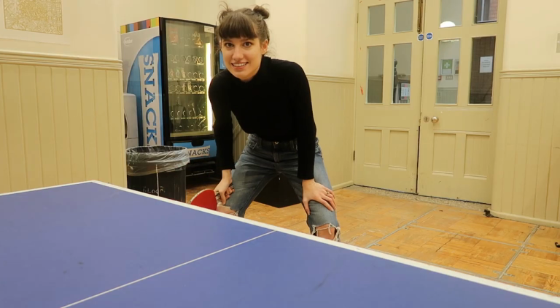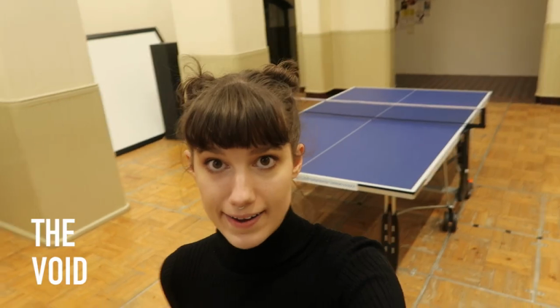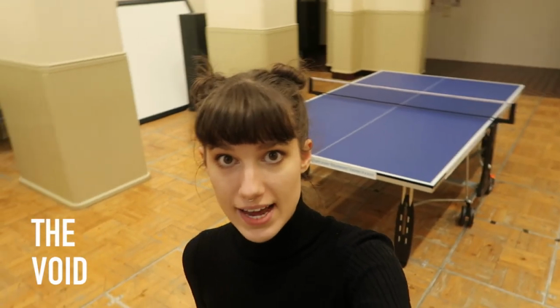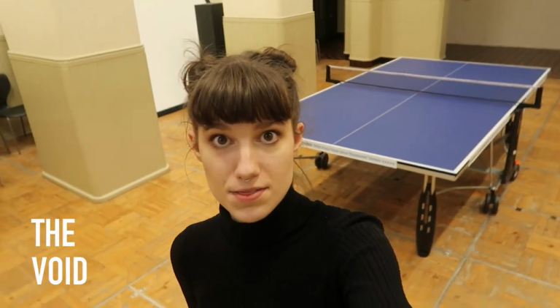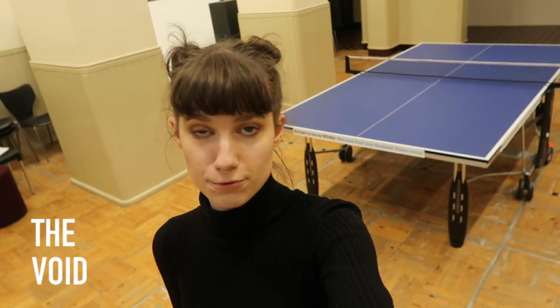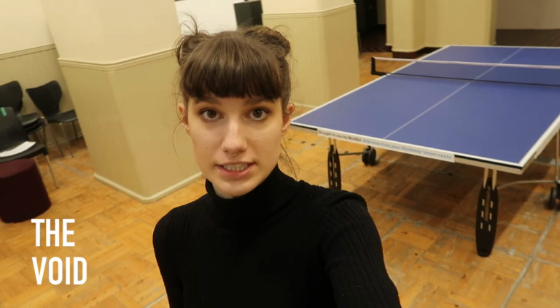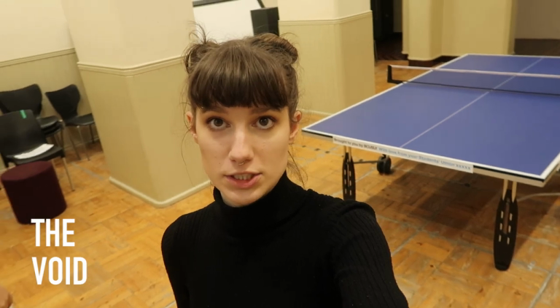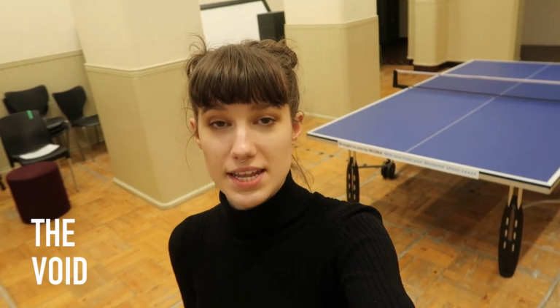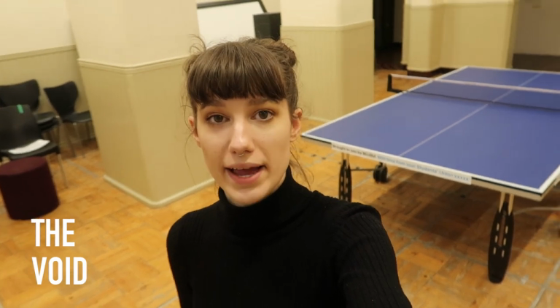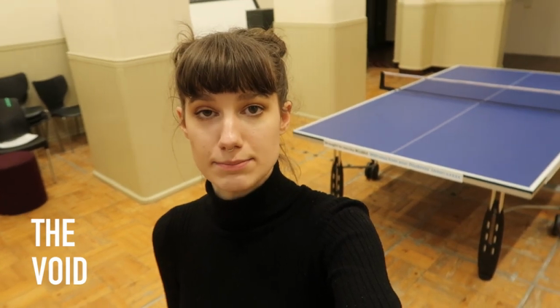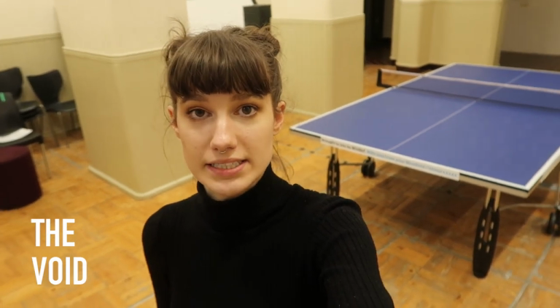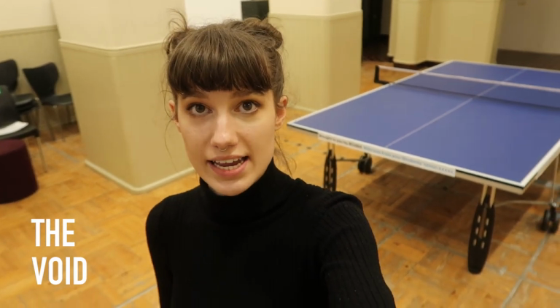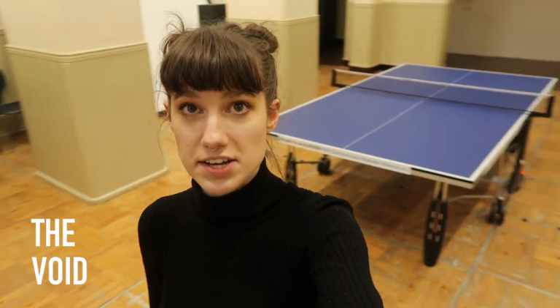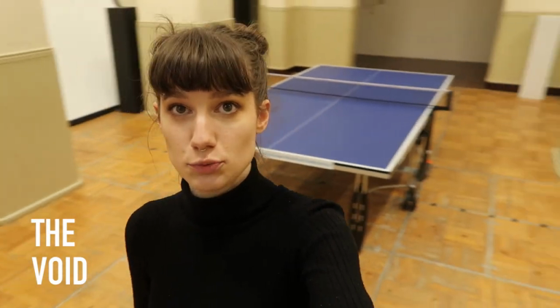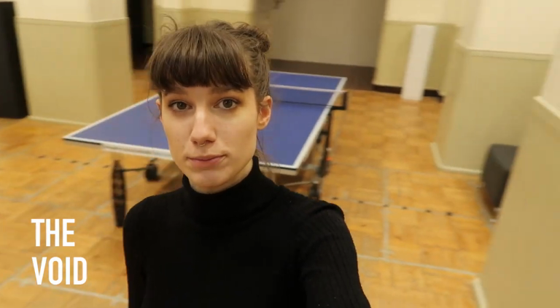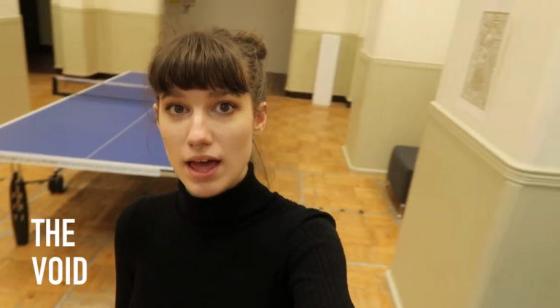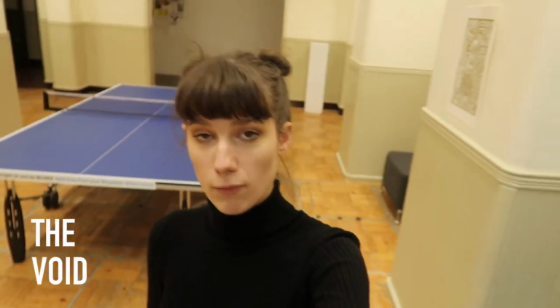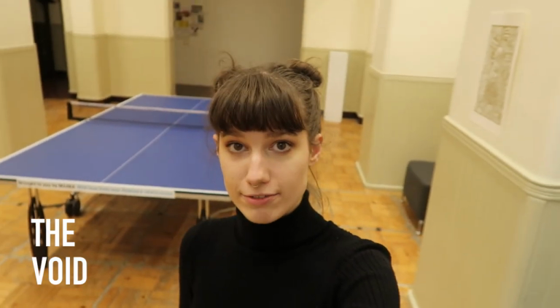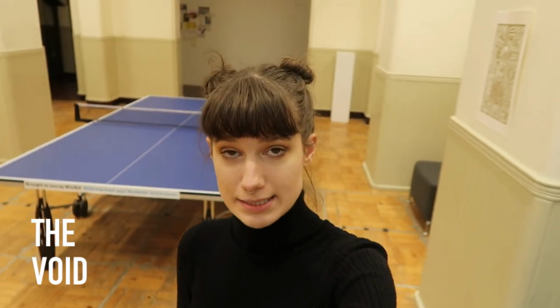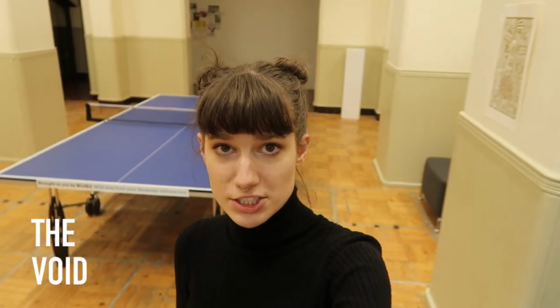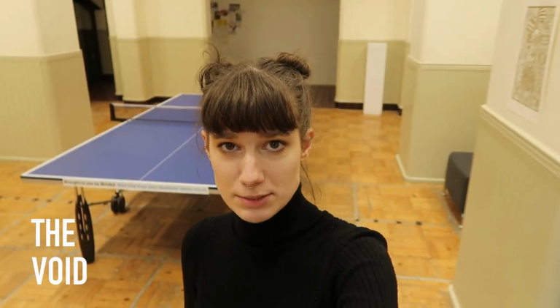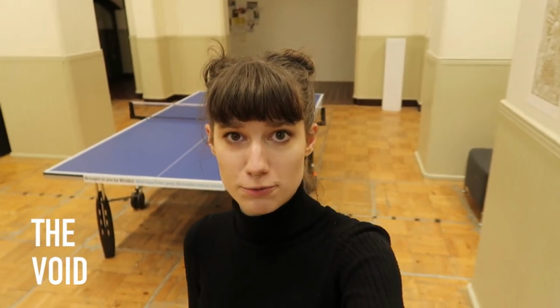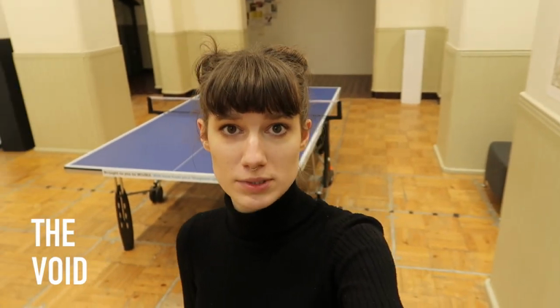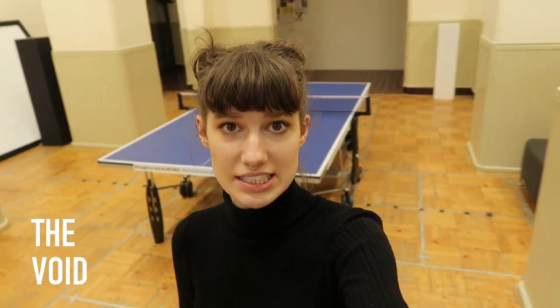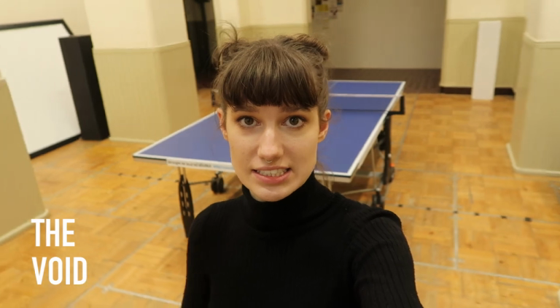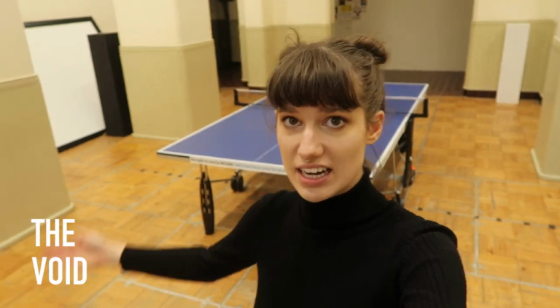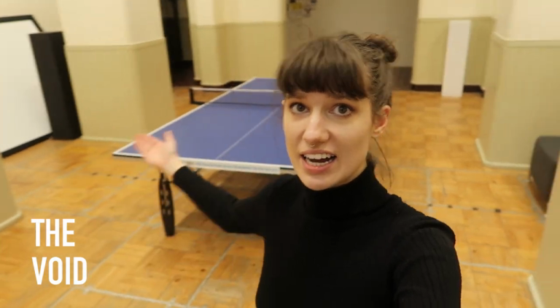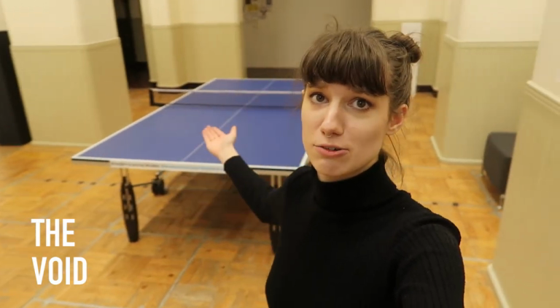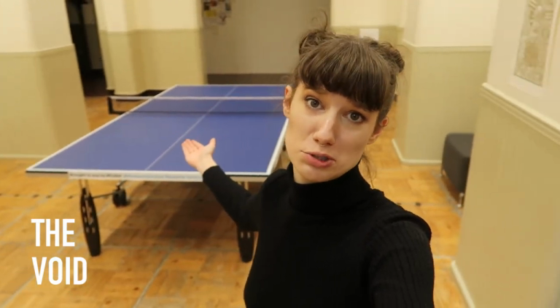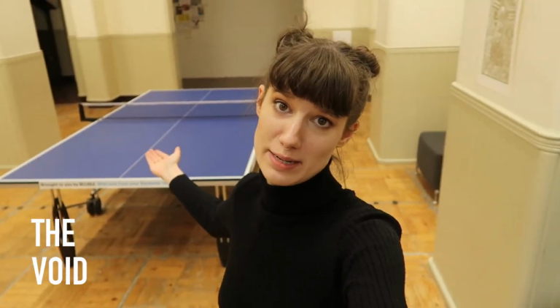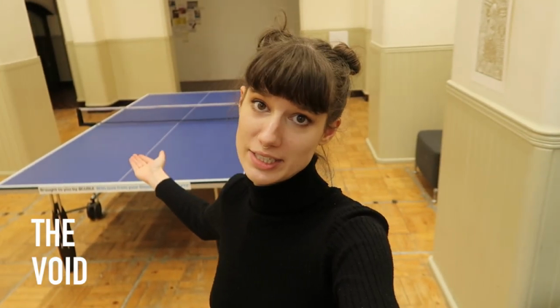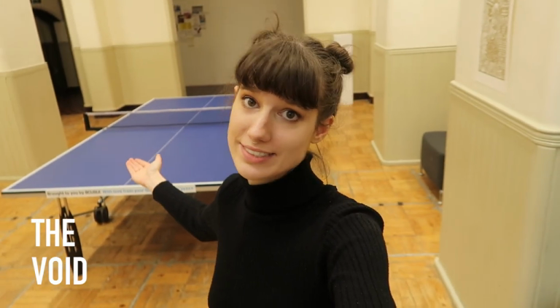I'm now in the Void, which is in the basement, and in this room we have exhibitions, performances, and also table tennis.